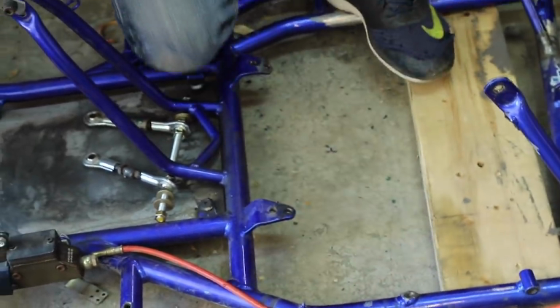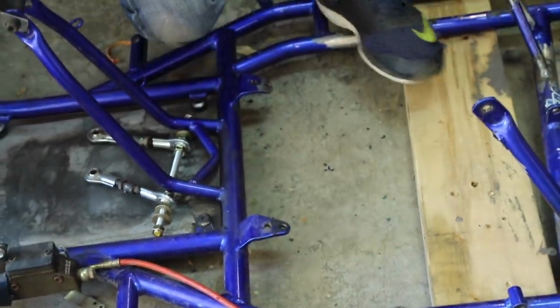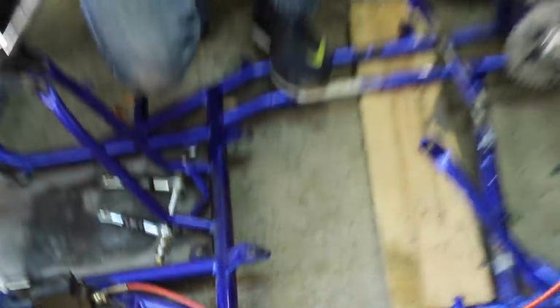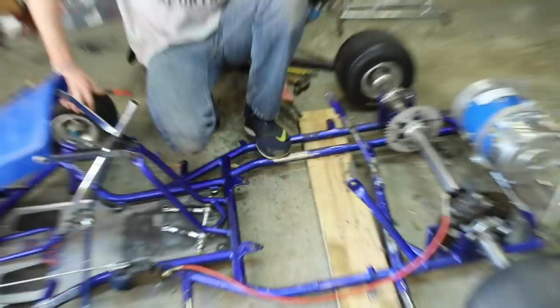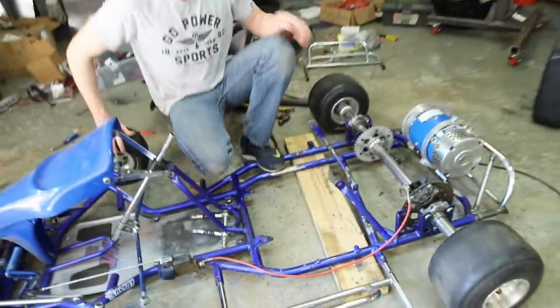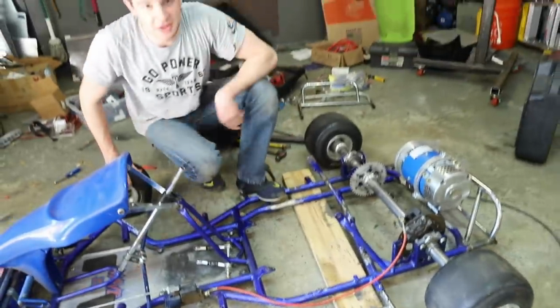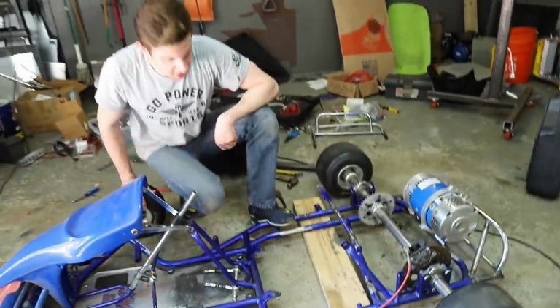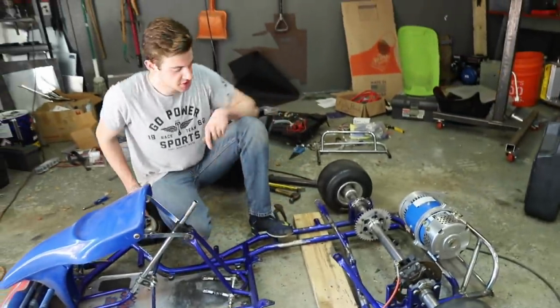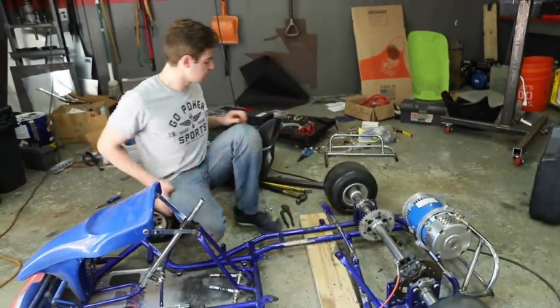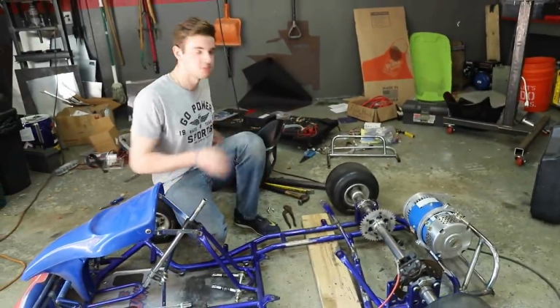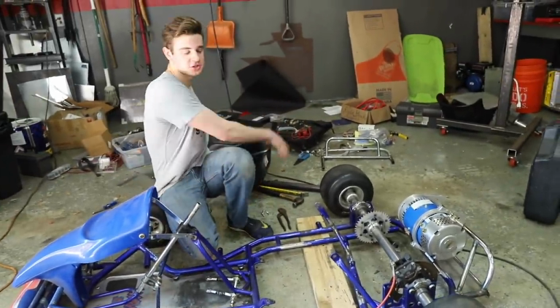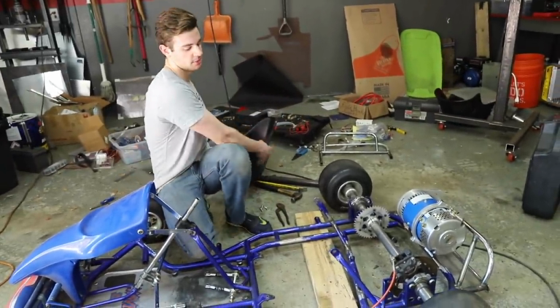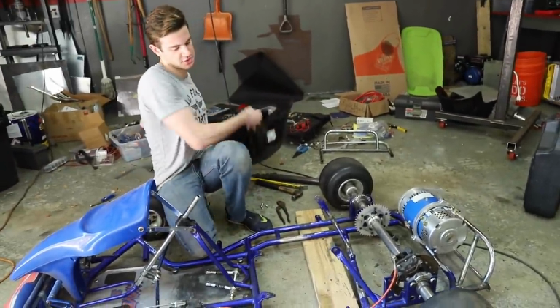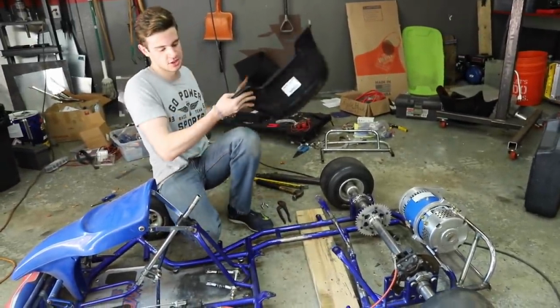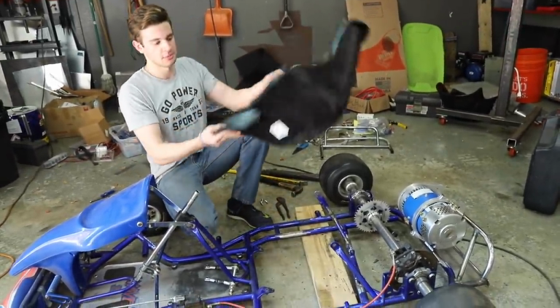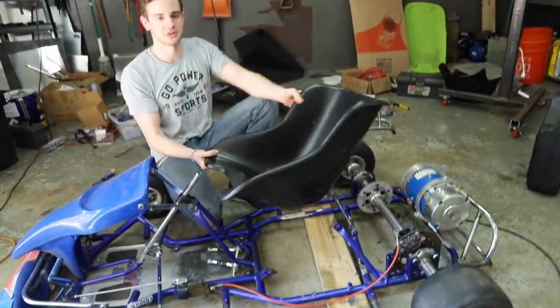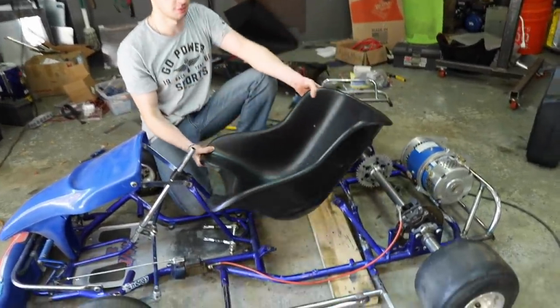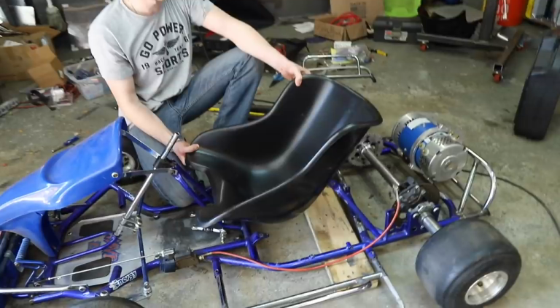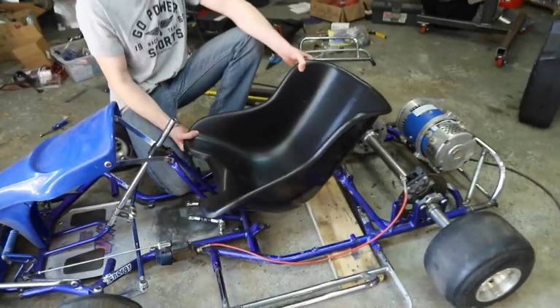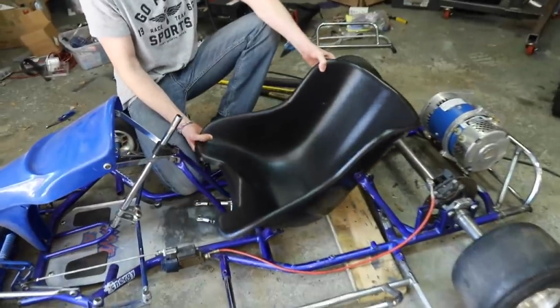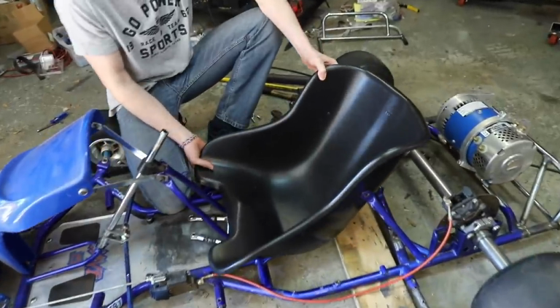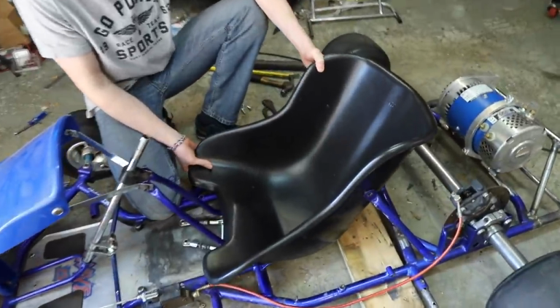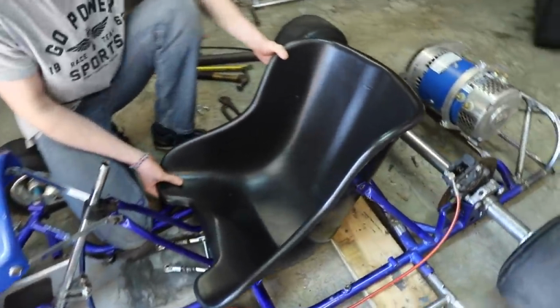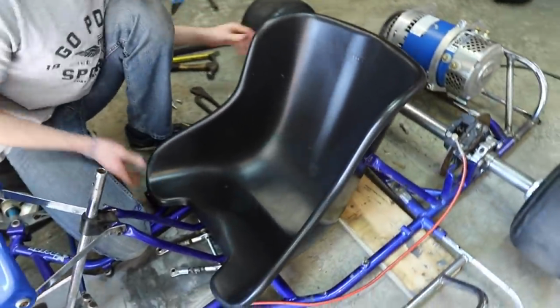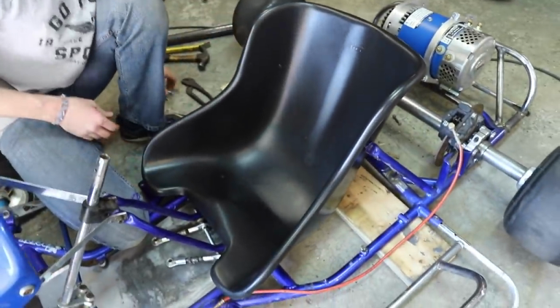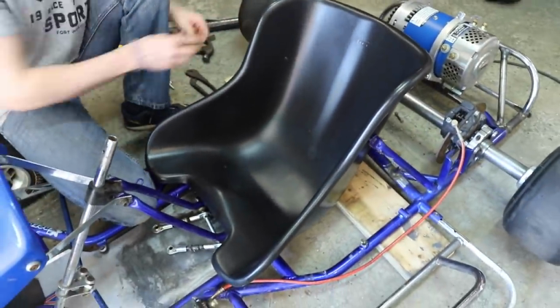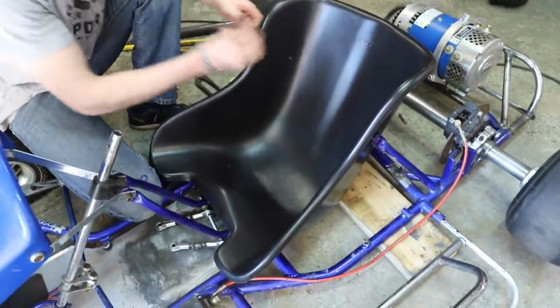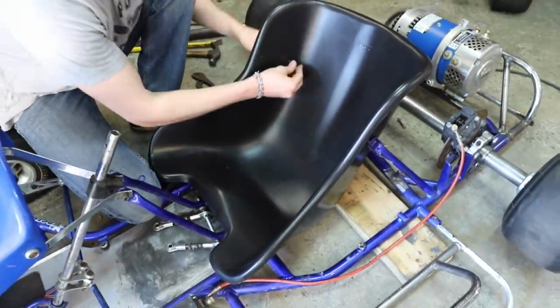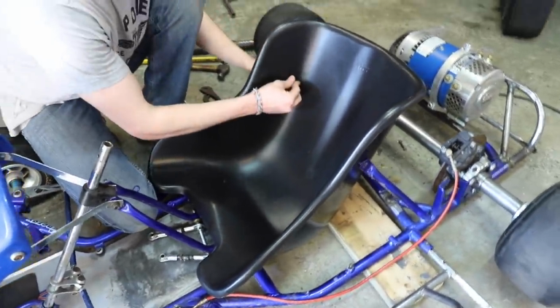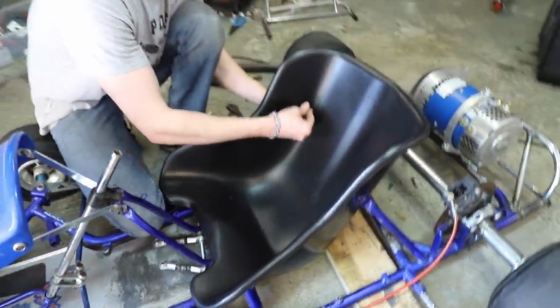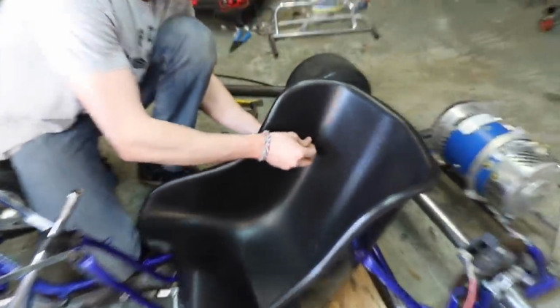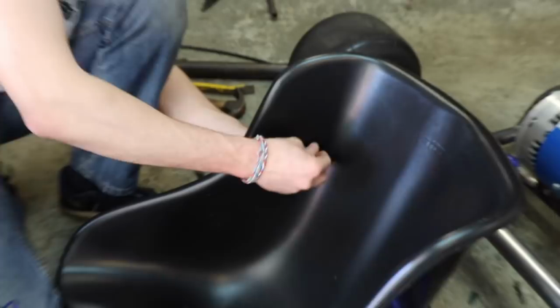We got kind of lucky with this seat. Pretty much all the mounts — with a lot of bending and re-welding — are pretty much all good. No extra fabrication required.